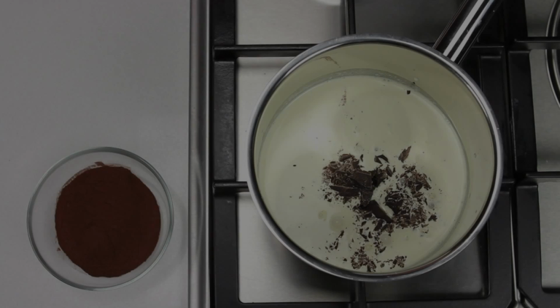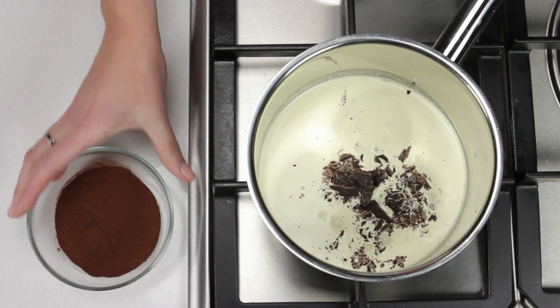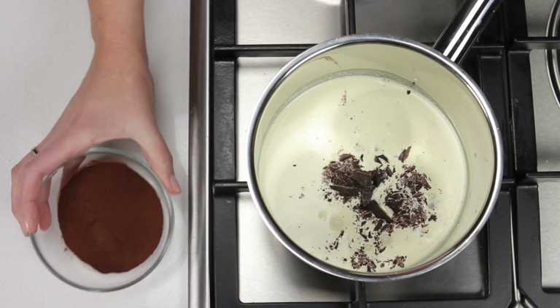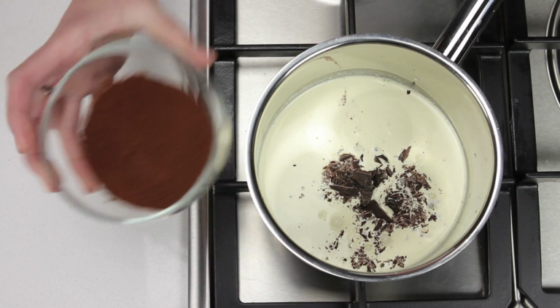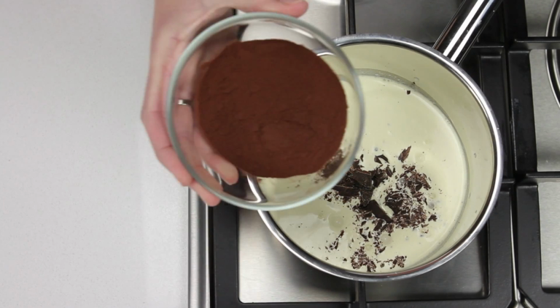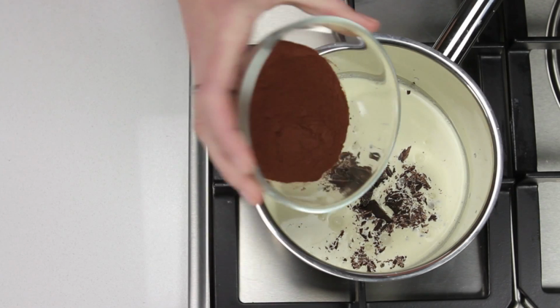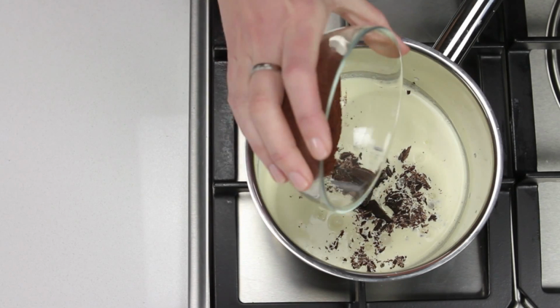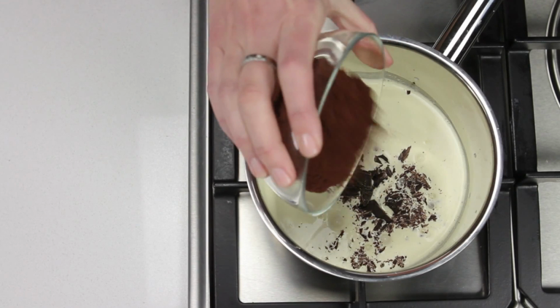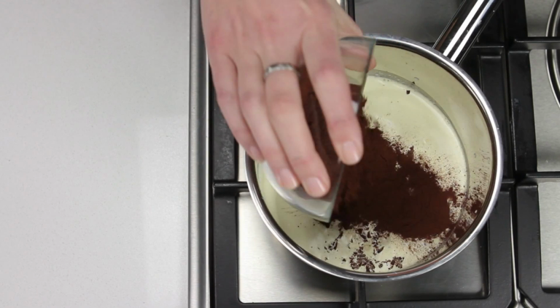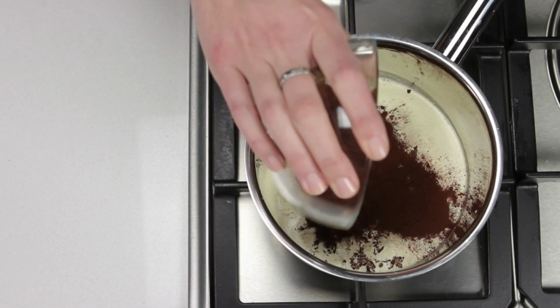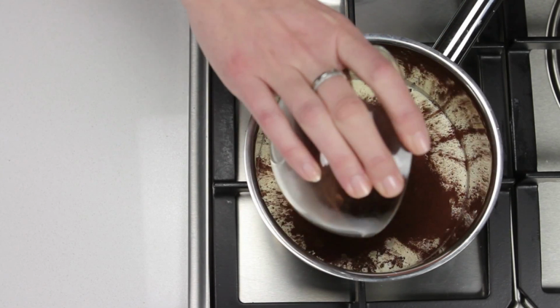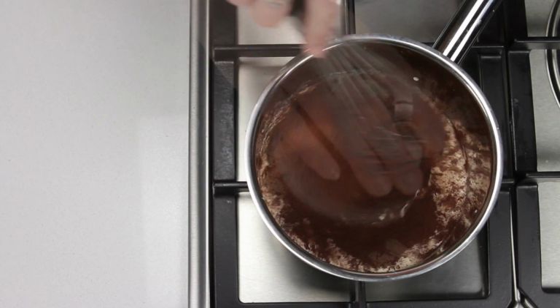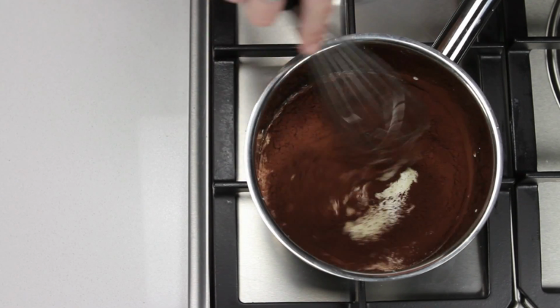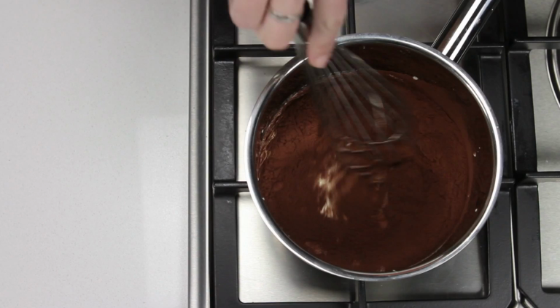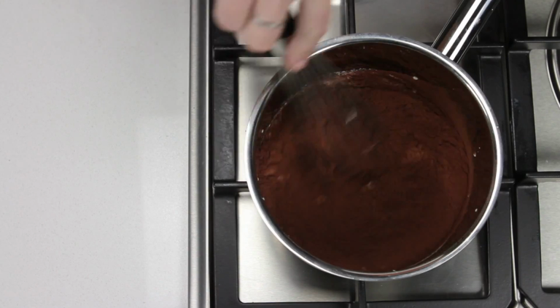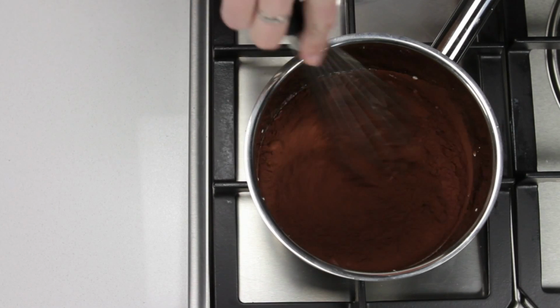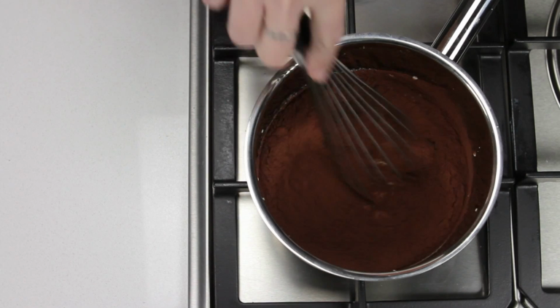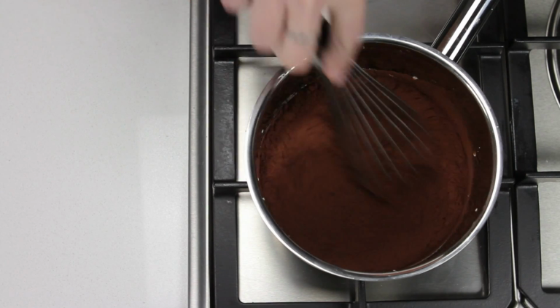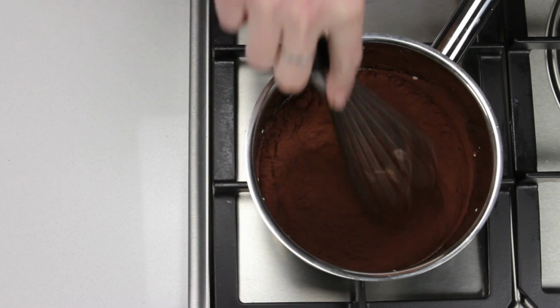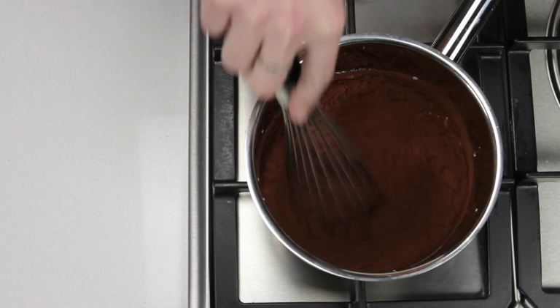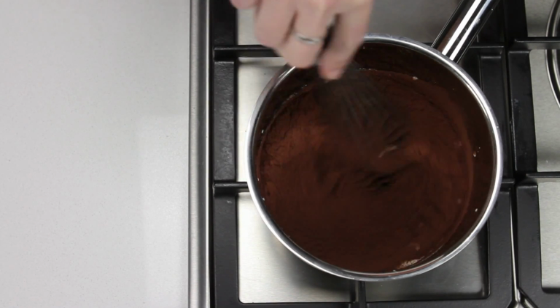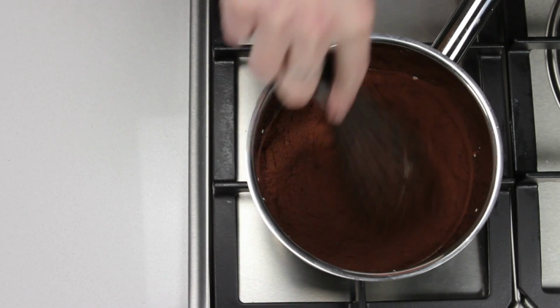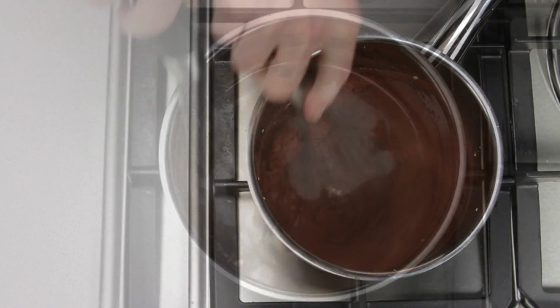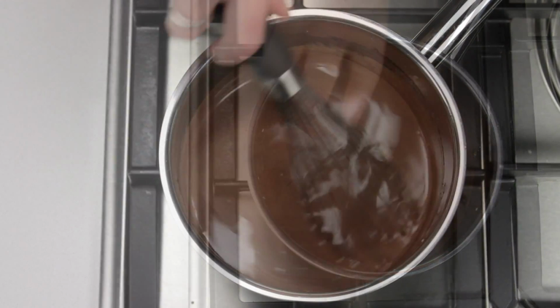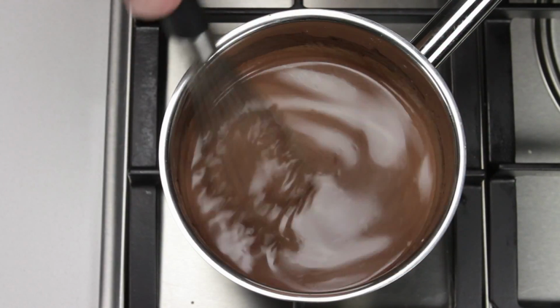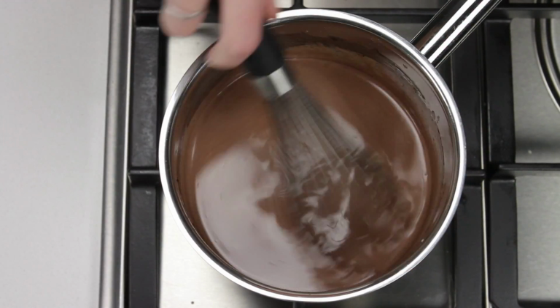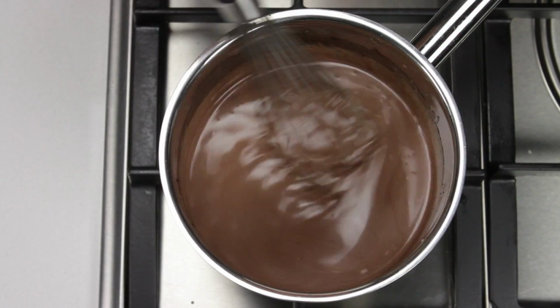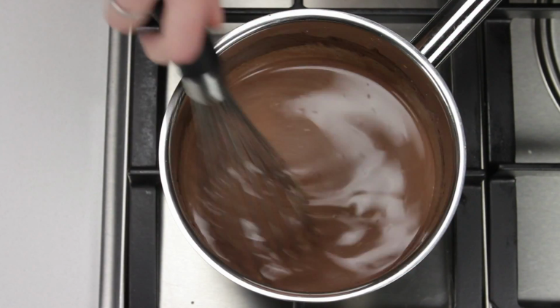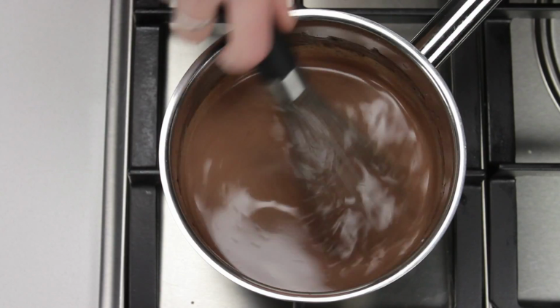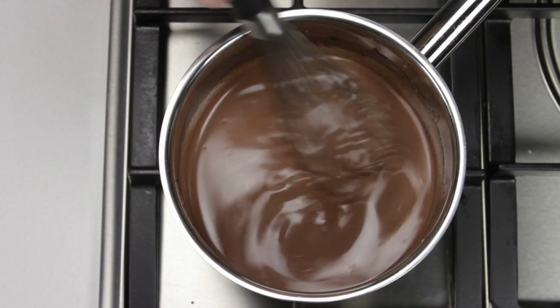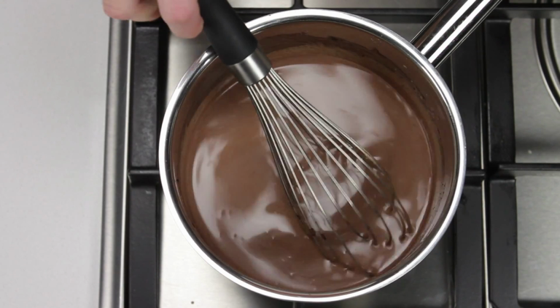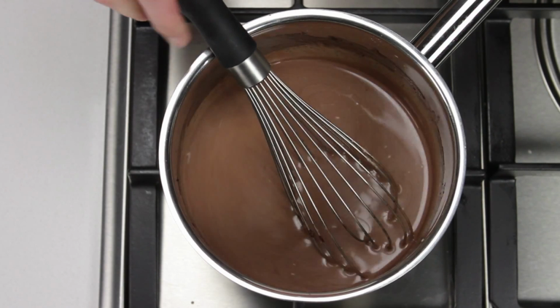Place cream and chocolate in a small saucepan over low heat and whisk in the cocoa. Cook, stirring the whole time, for five minutes or until the chocolate has melted. Remove from the heat.